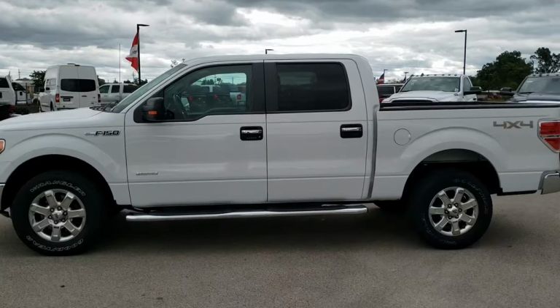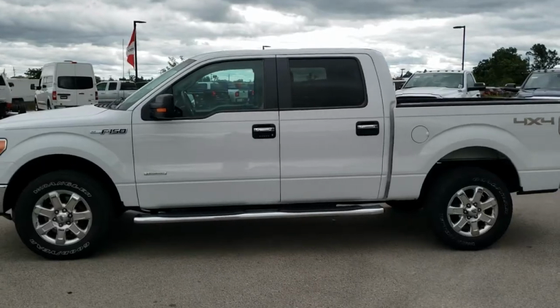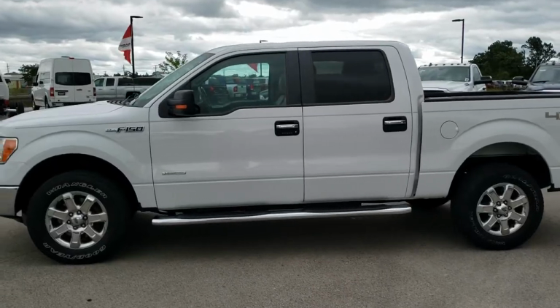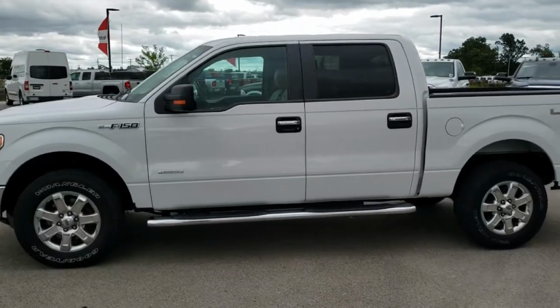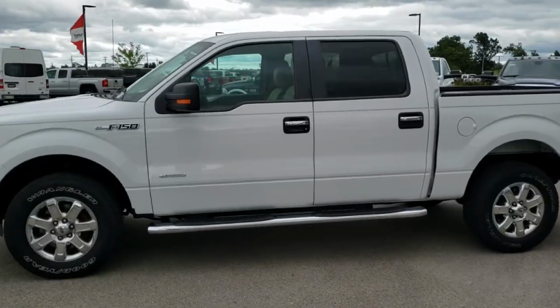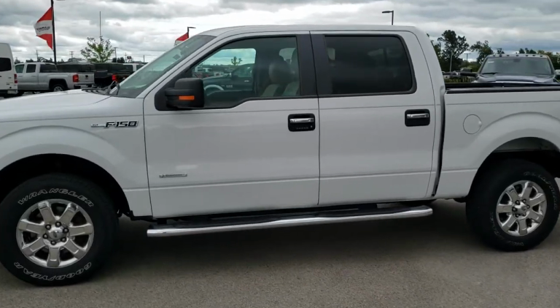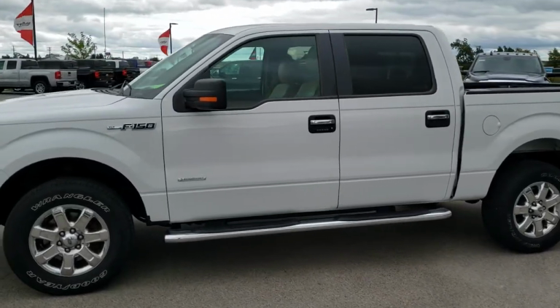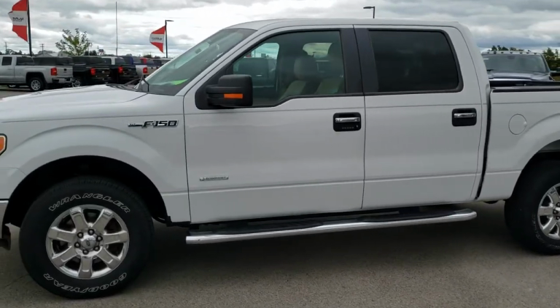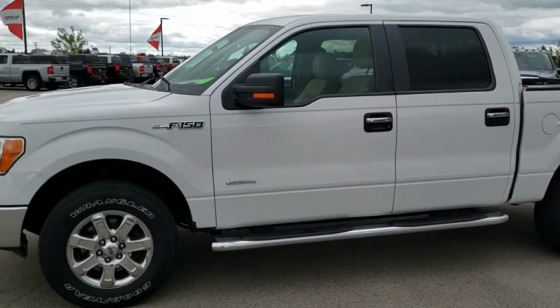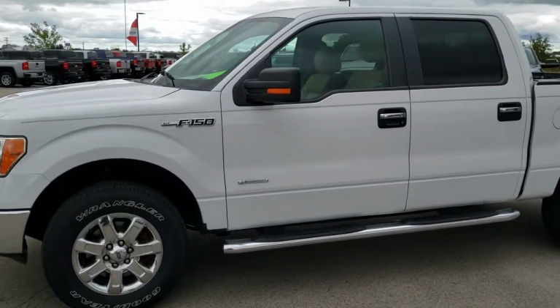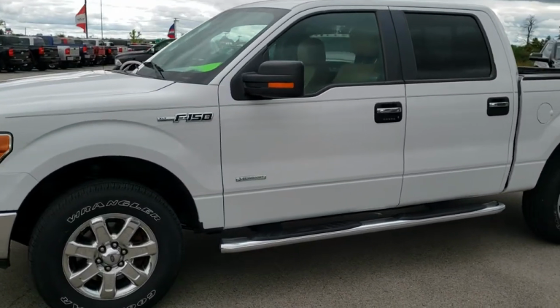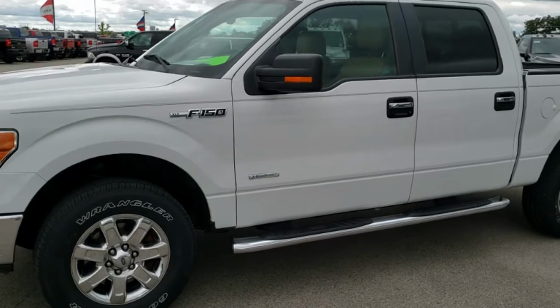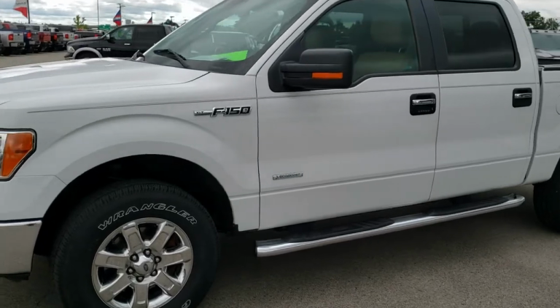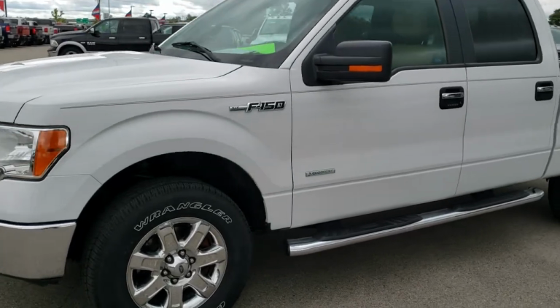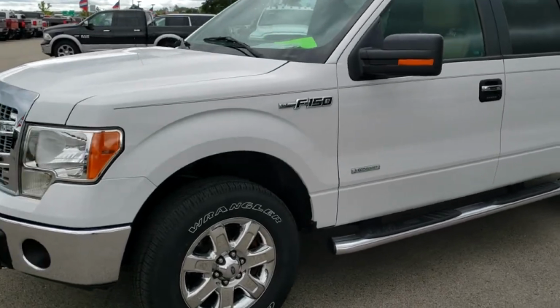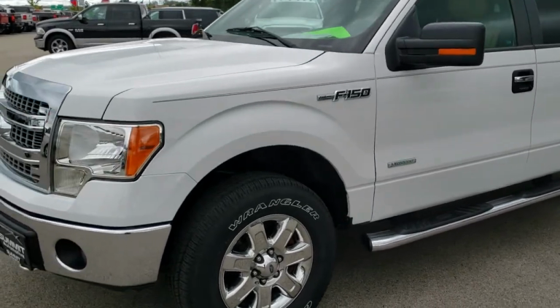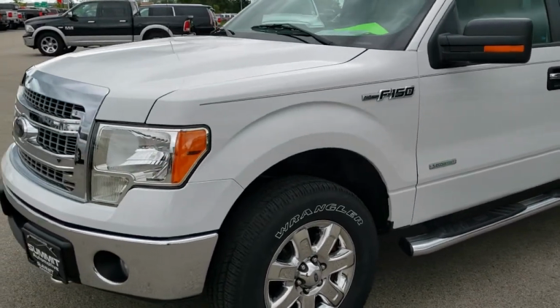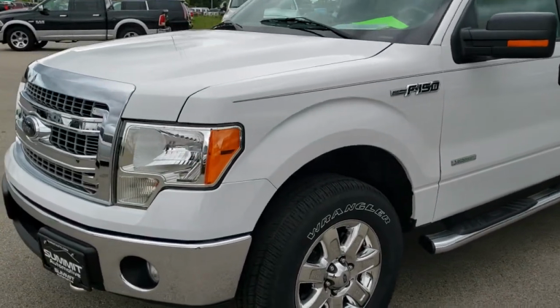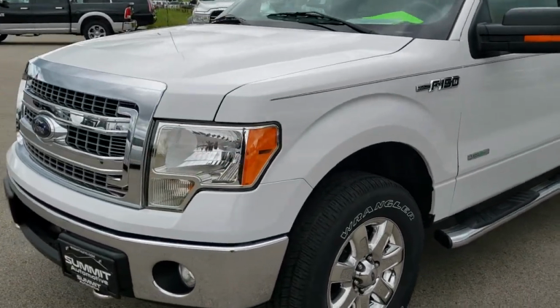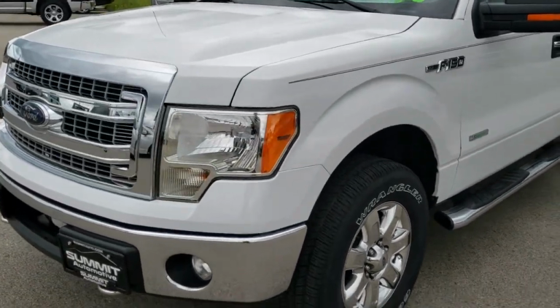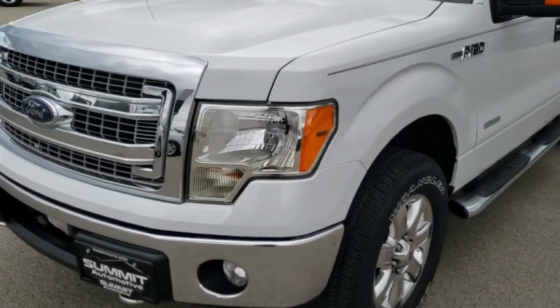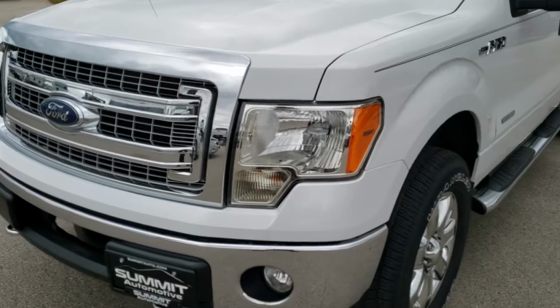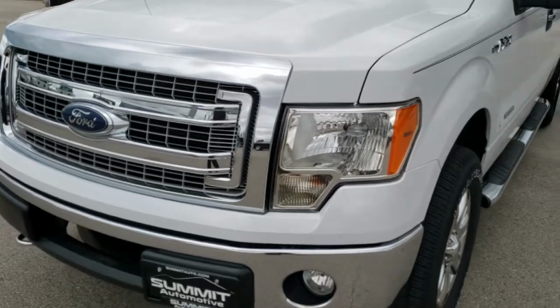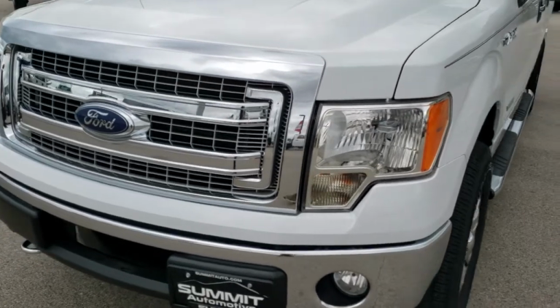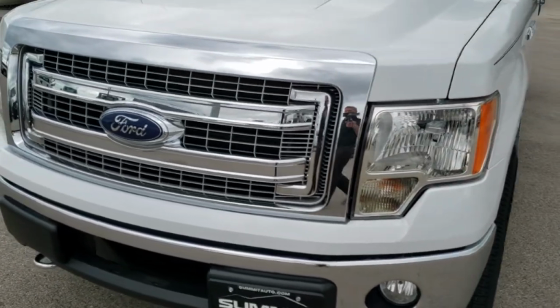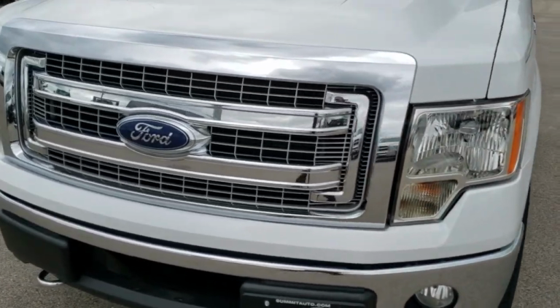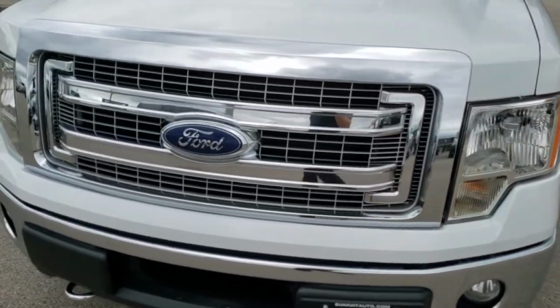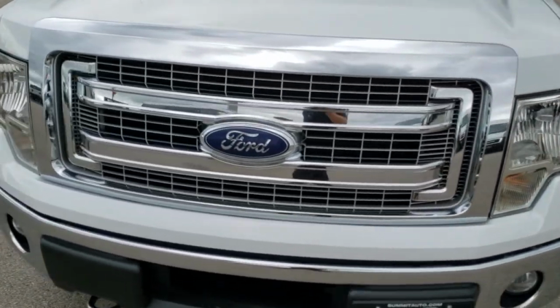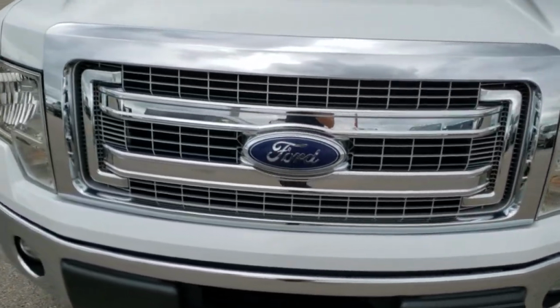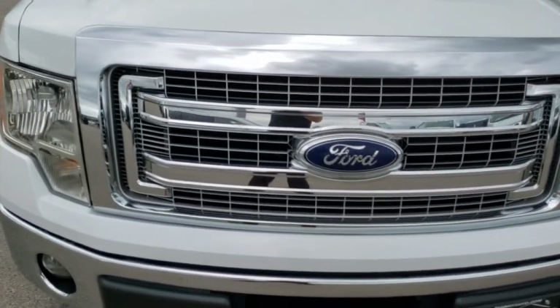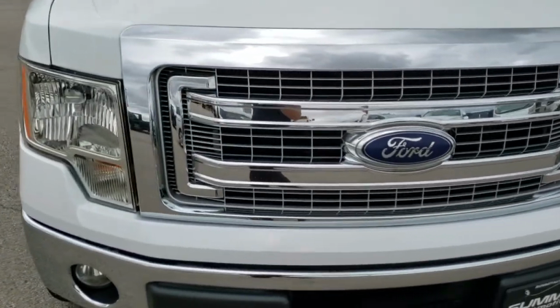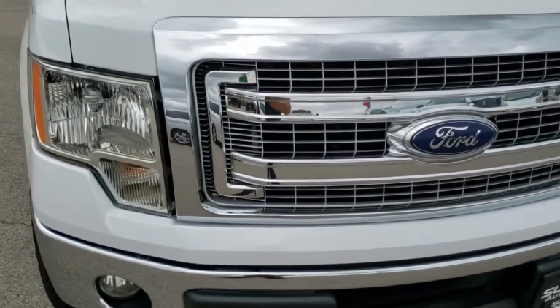This is stock number 10325. We are here at Summit Automotive in Fond du Lac, Wisconsin, your new and used truck headquarters. Today we are checking out this super clean 2013 Ford F-150 SuperCrew 5.5 foot short box.